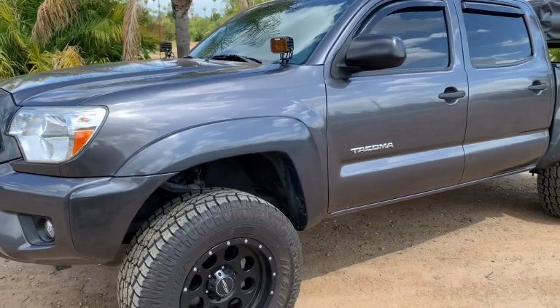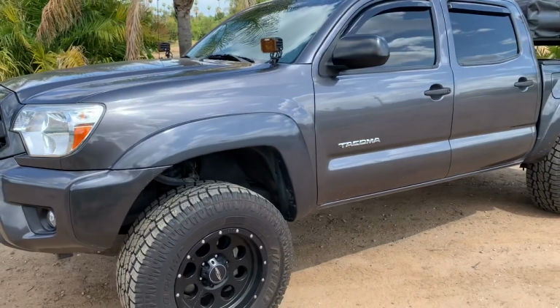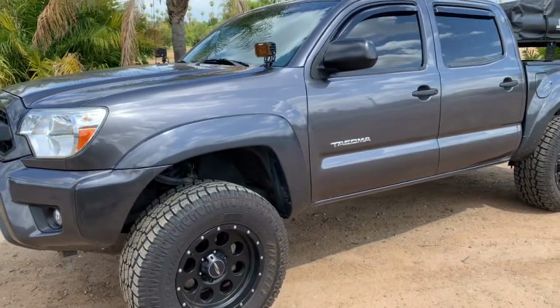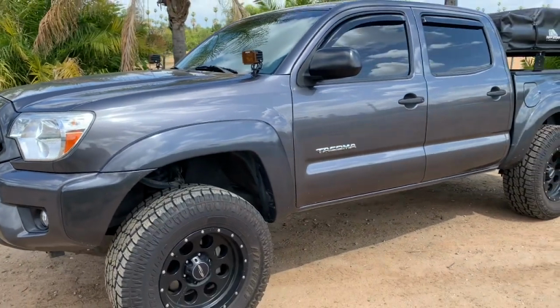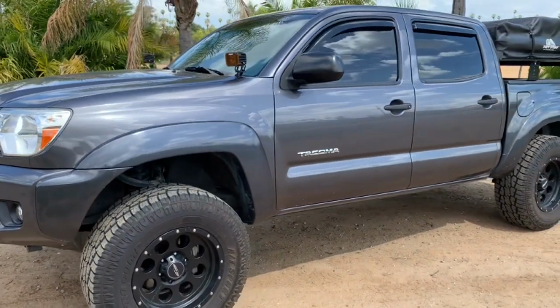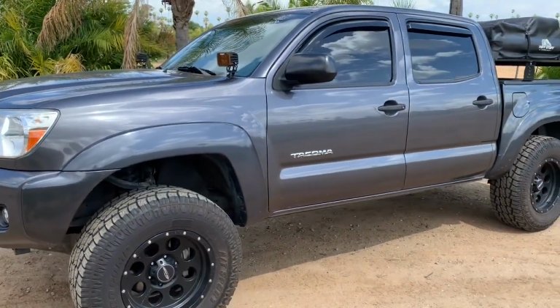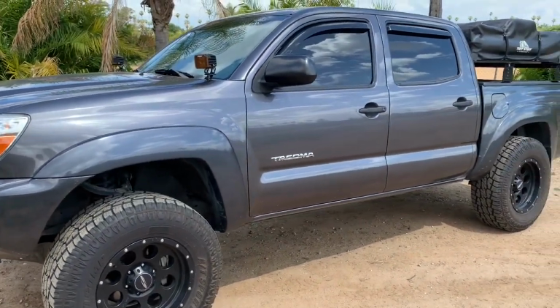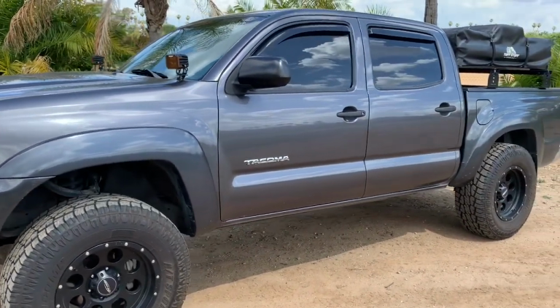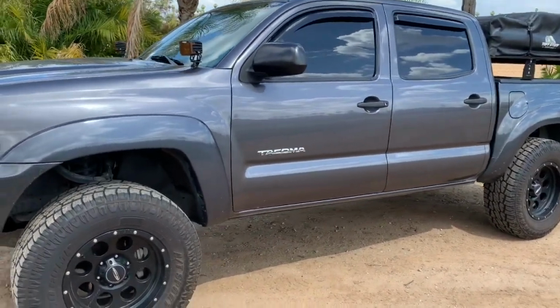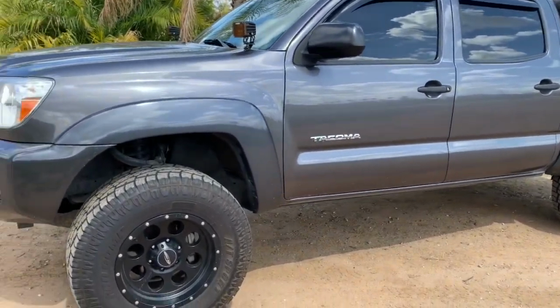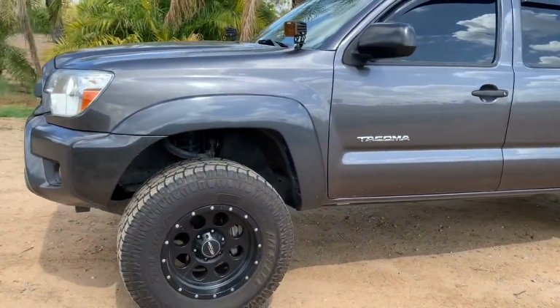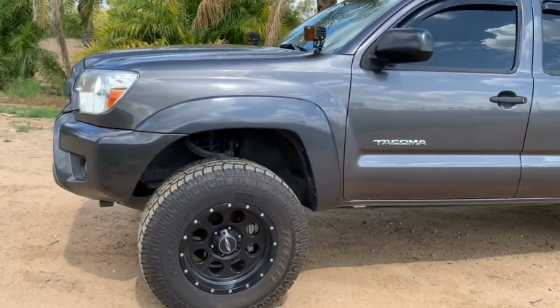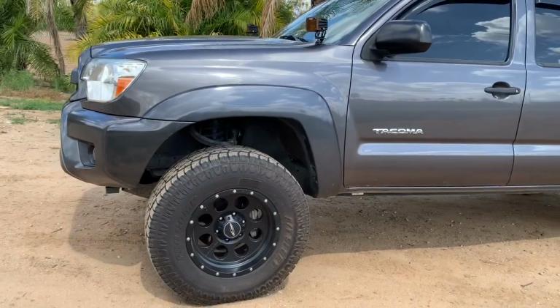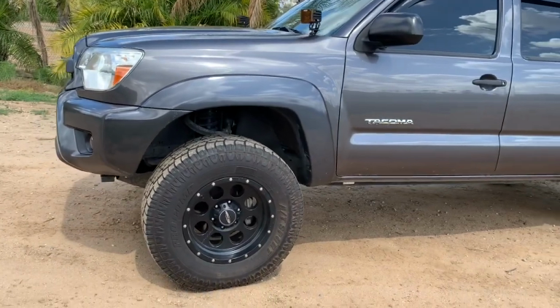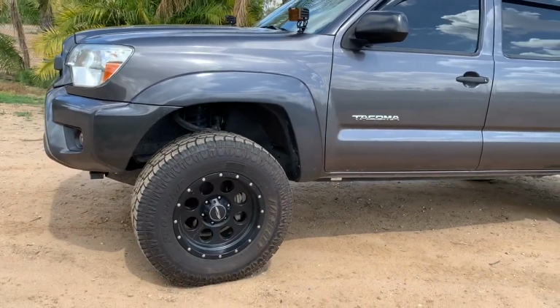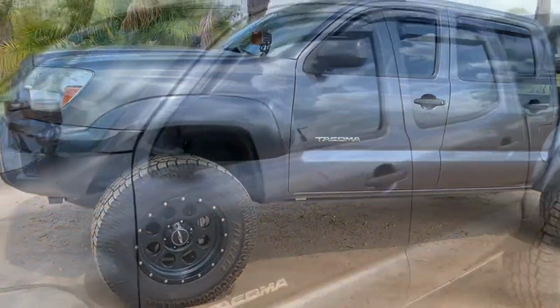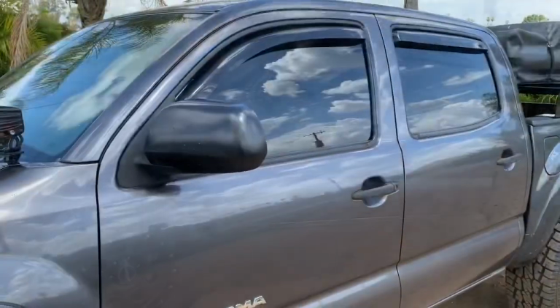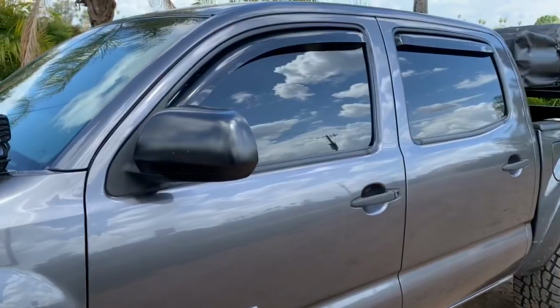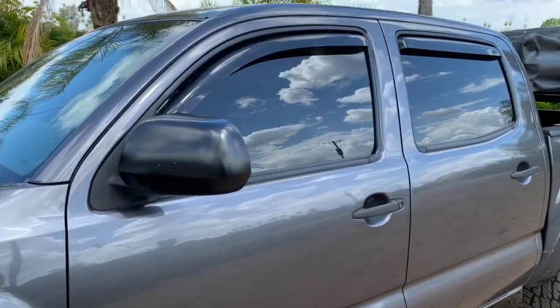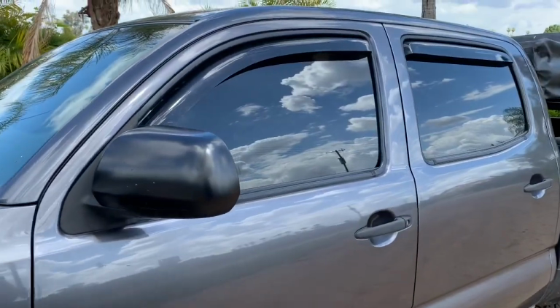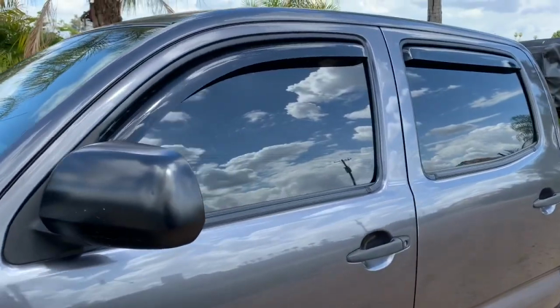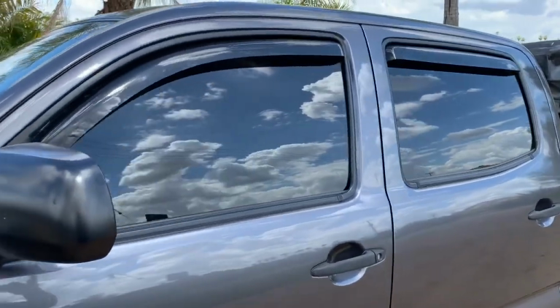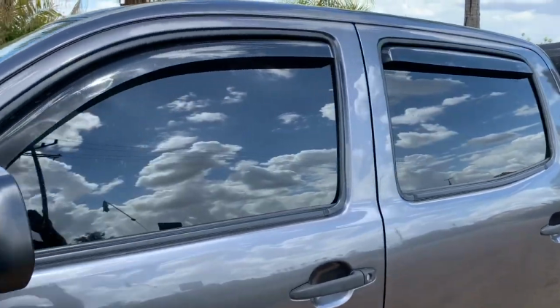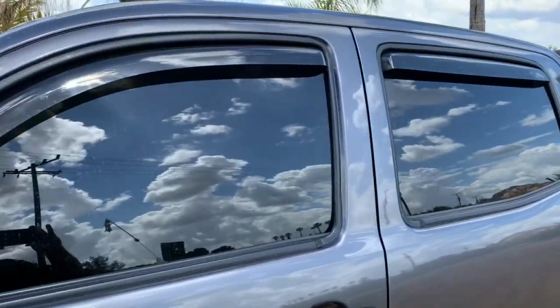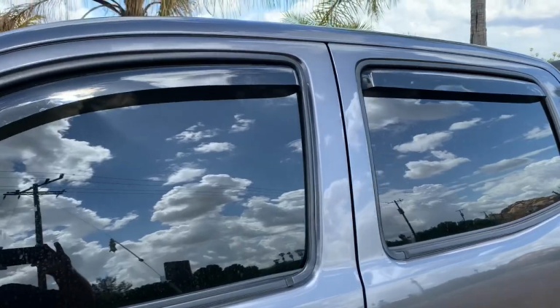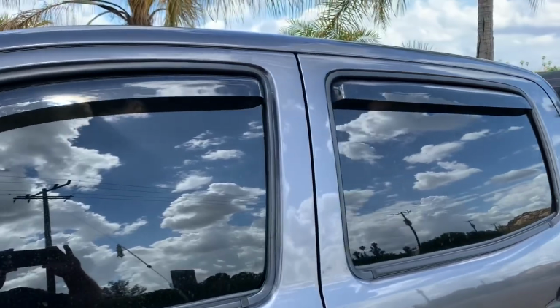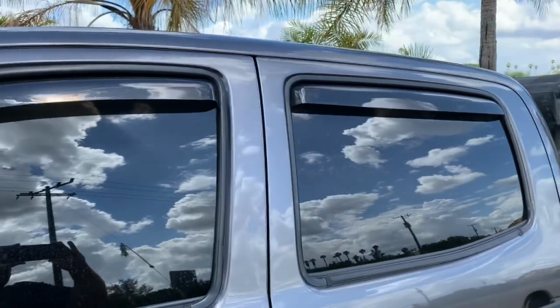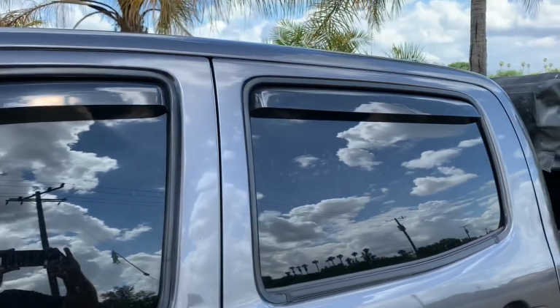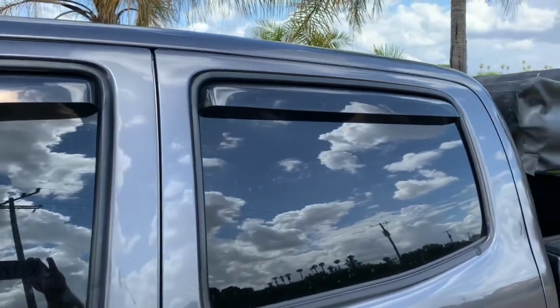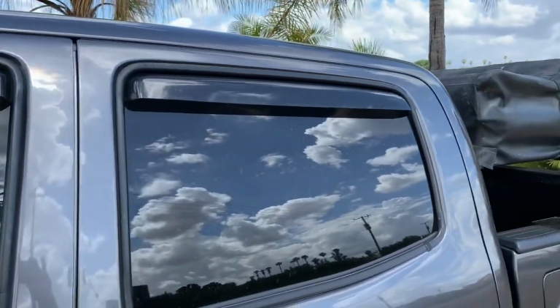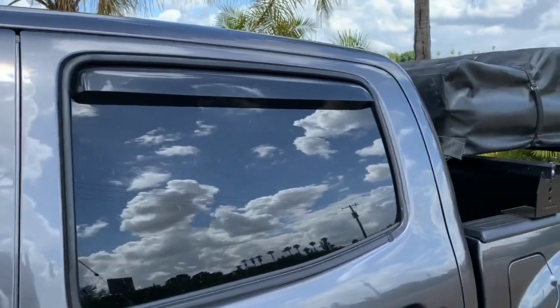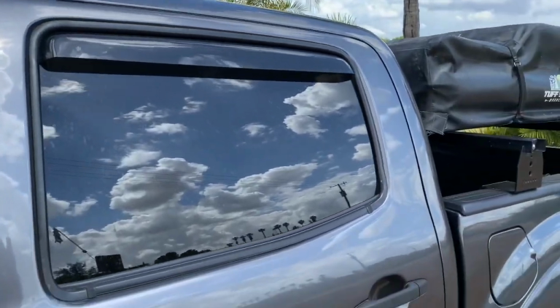I am just sitting on a leveling kit right now on some 33s. I did put in the in-channel weather visors — I do actually like these a lot.